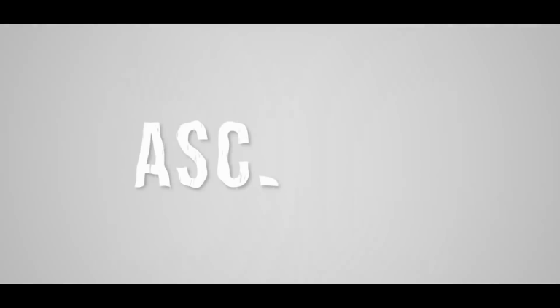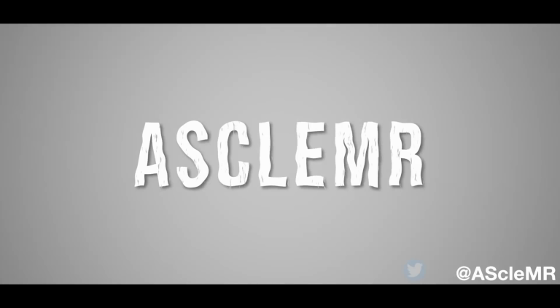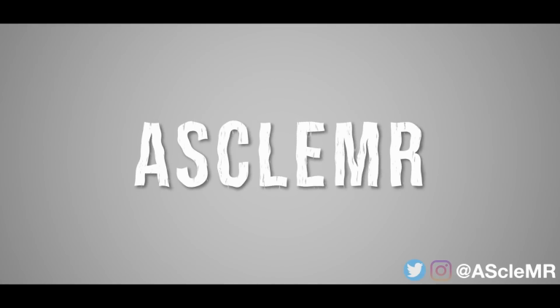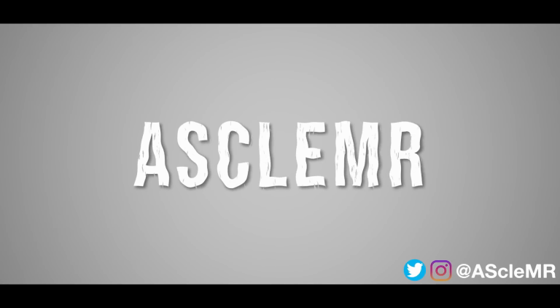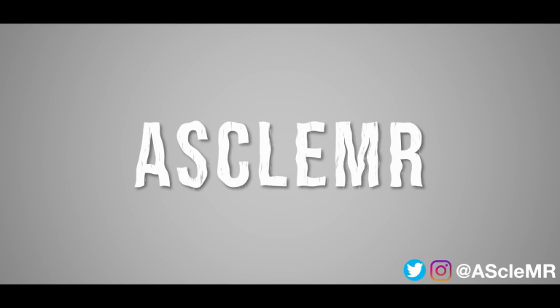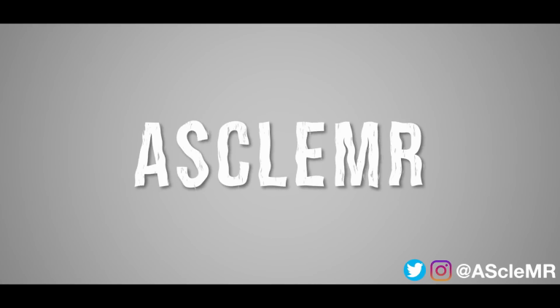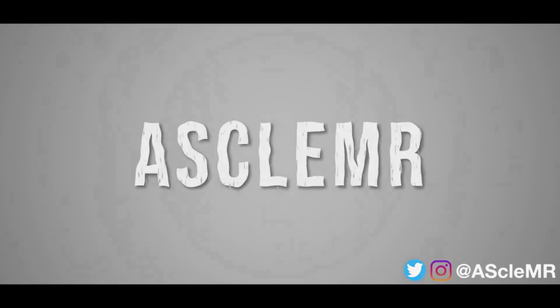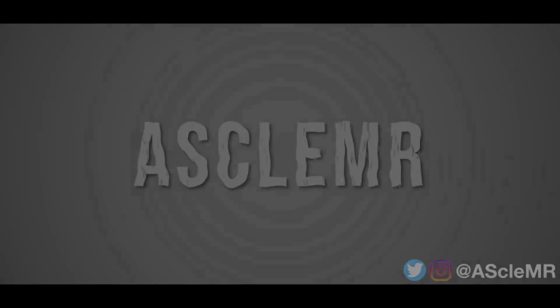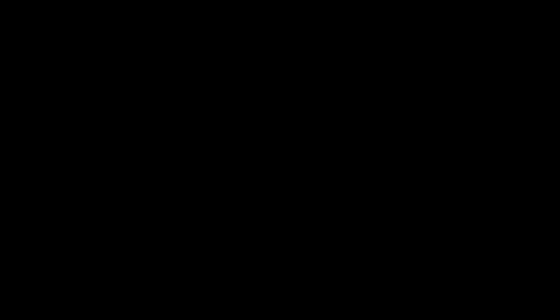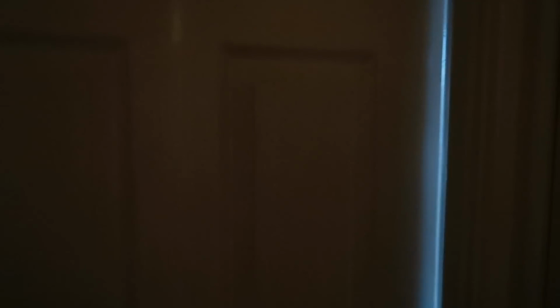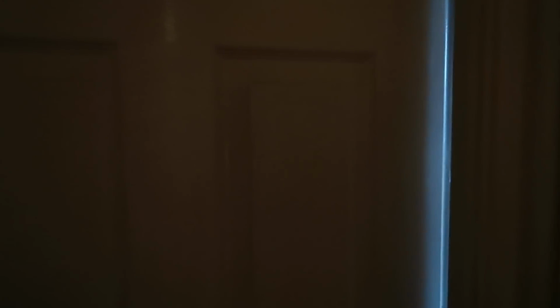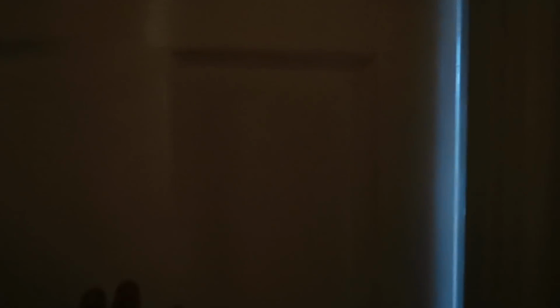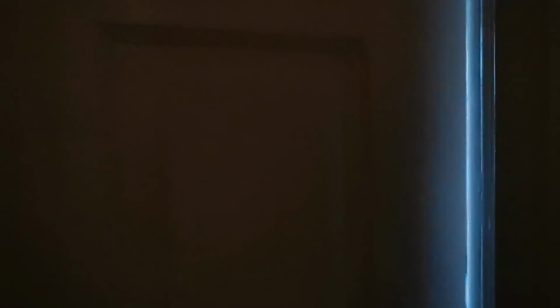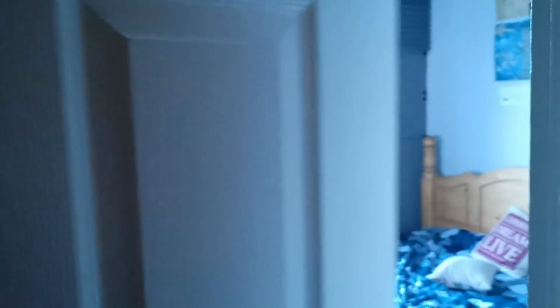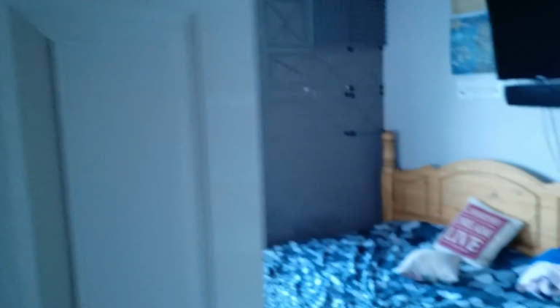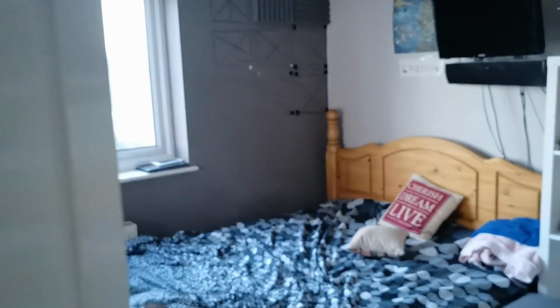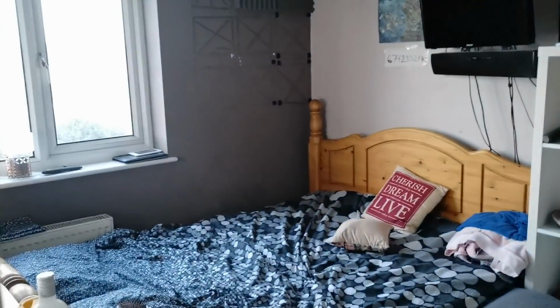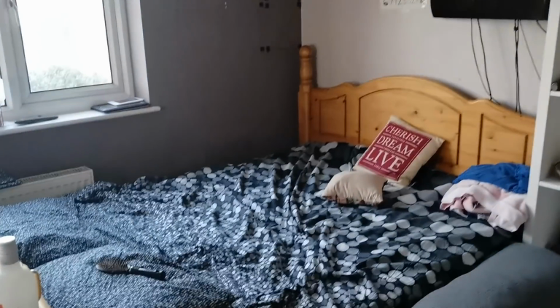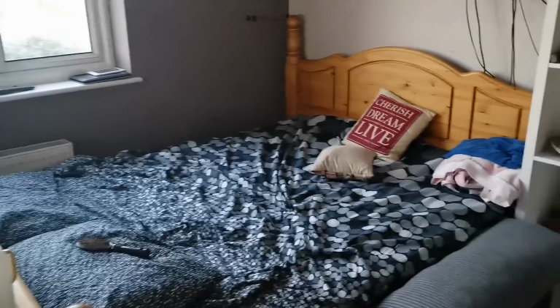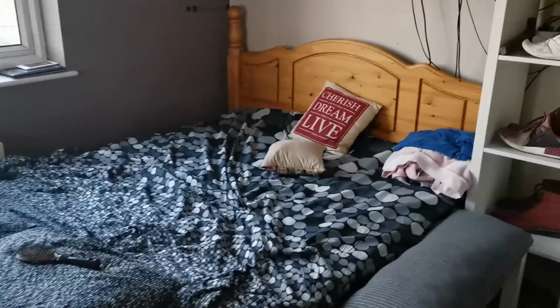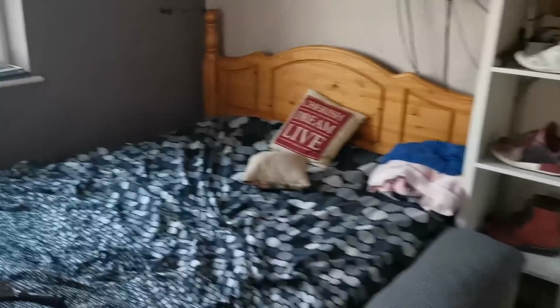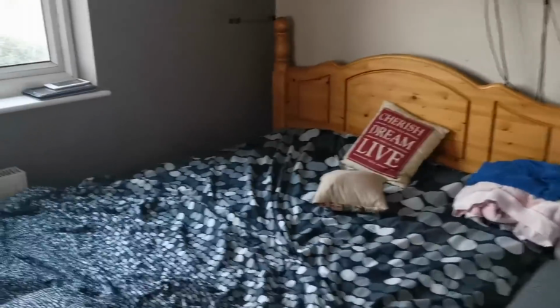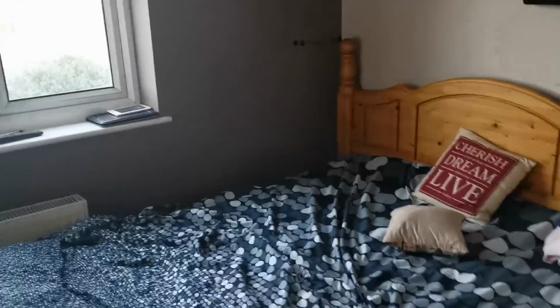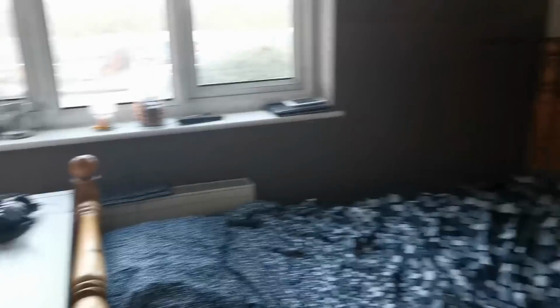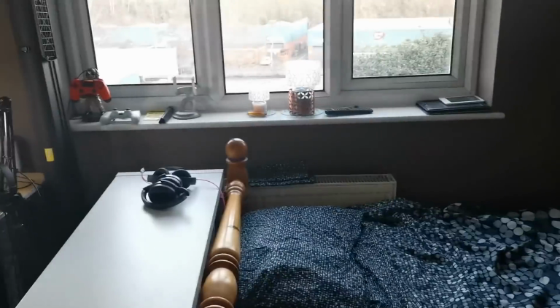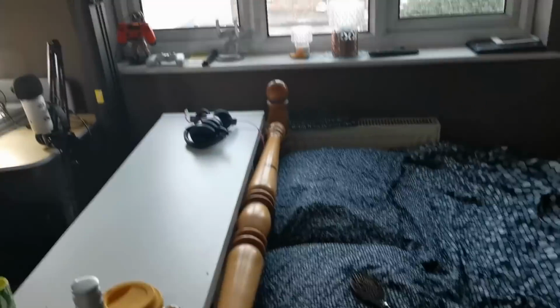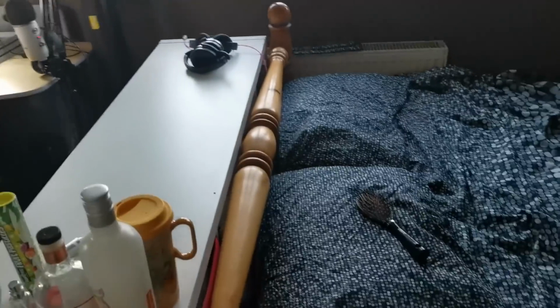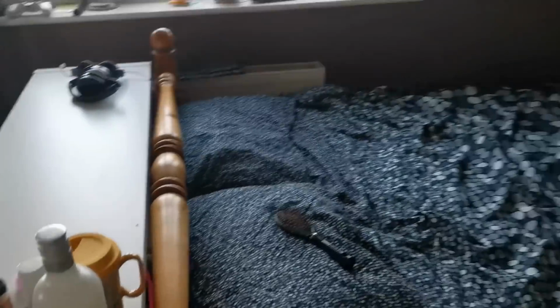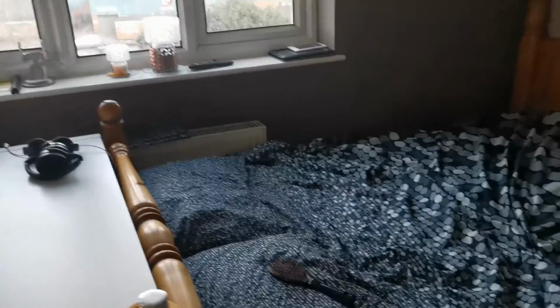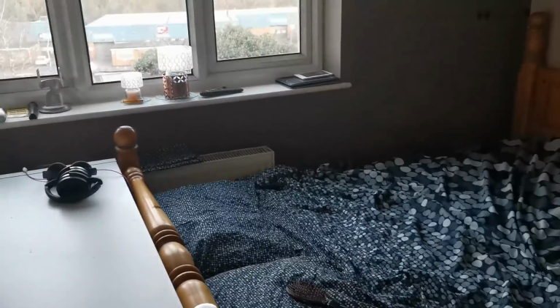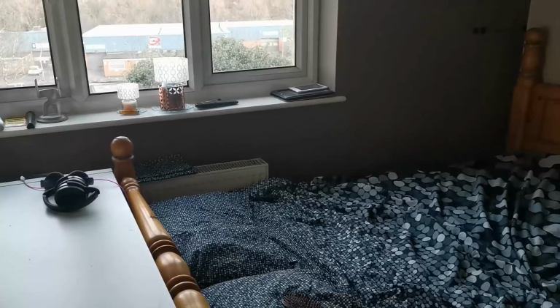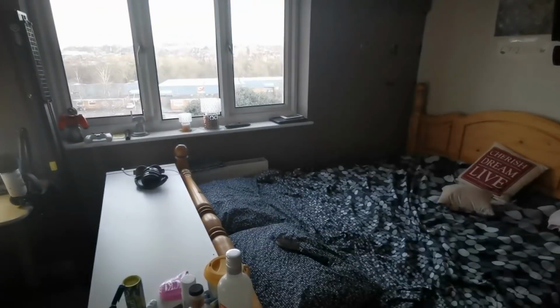Welcome to the AS Glamour YouTube channel. Welcome to the door of my room. I think I'll switch in a second to my wide angle lens, on my wide angle camera.